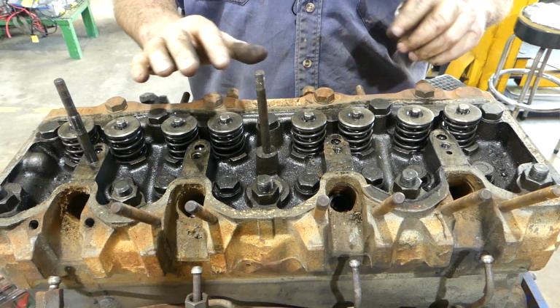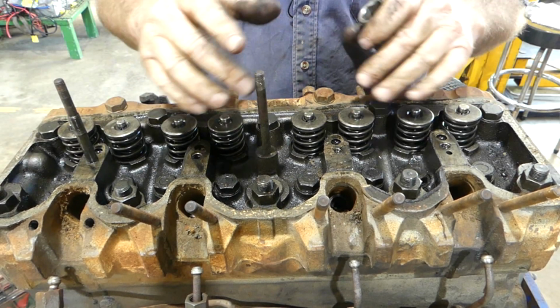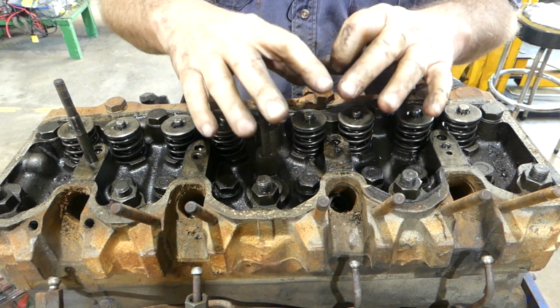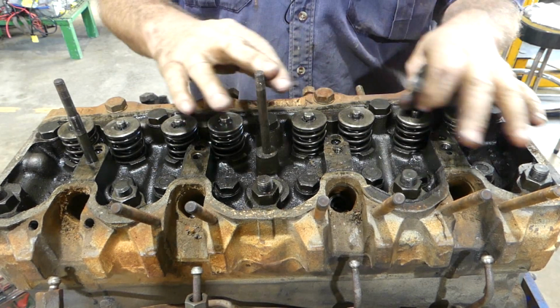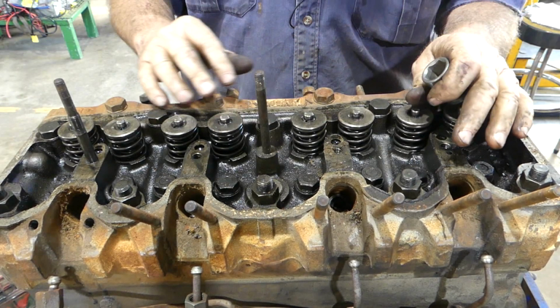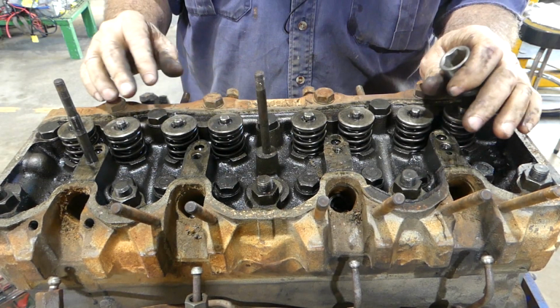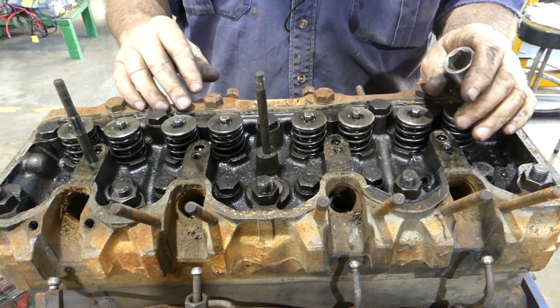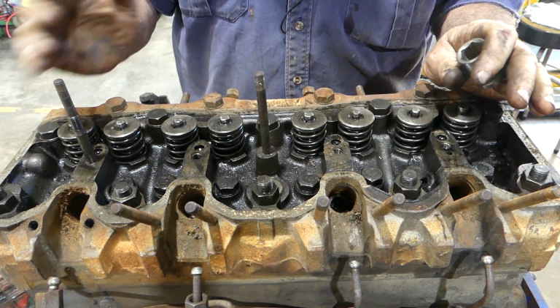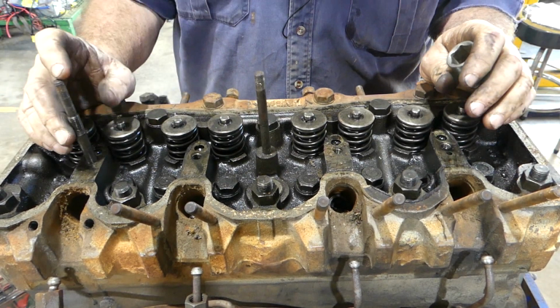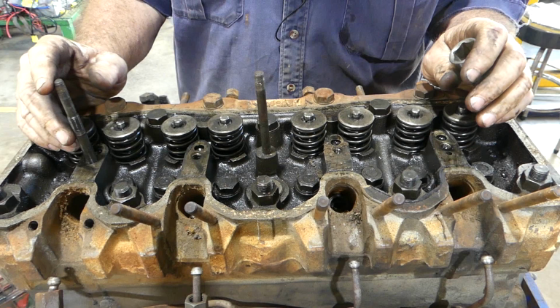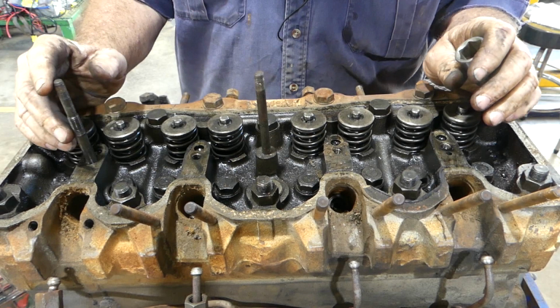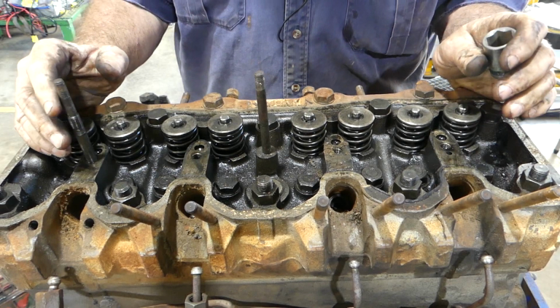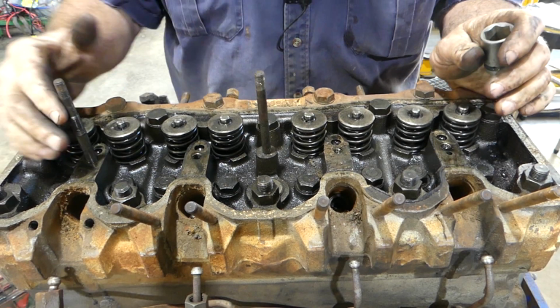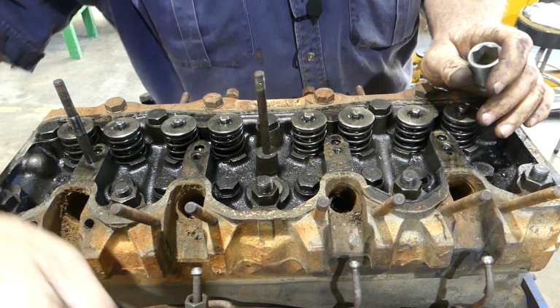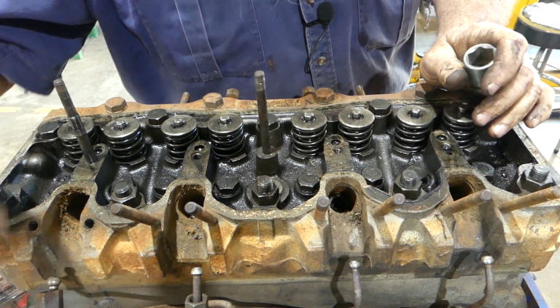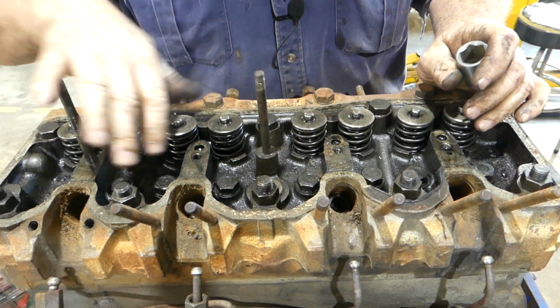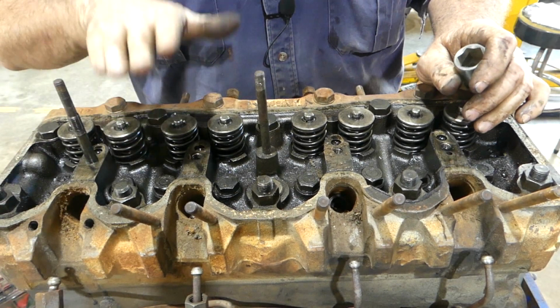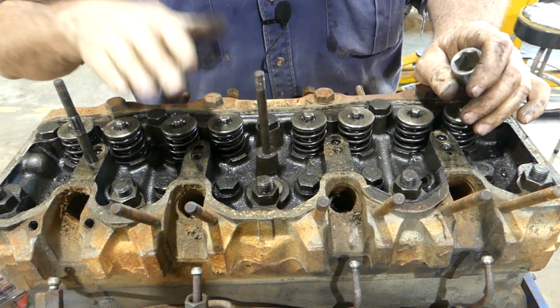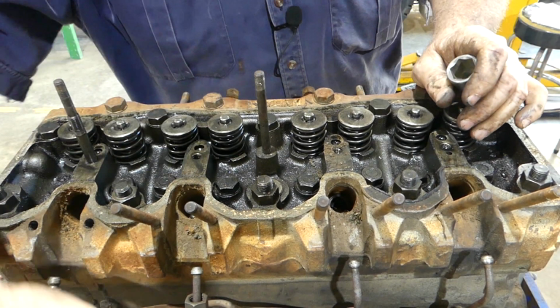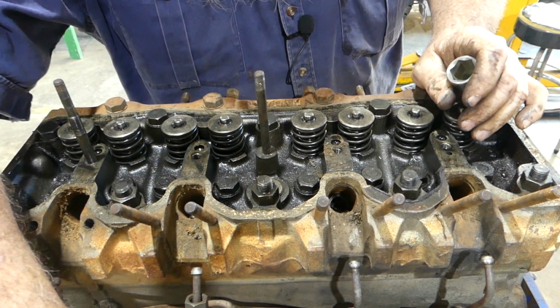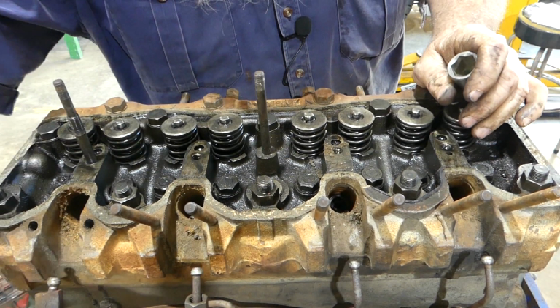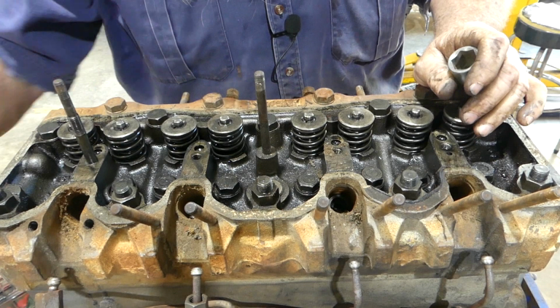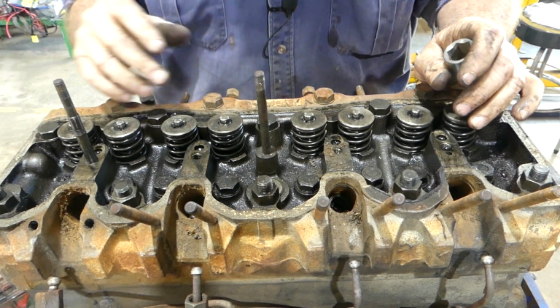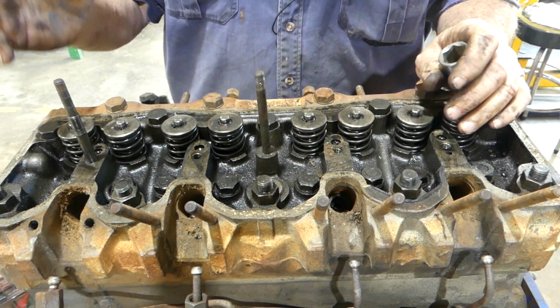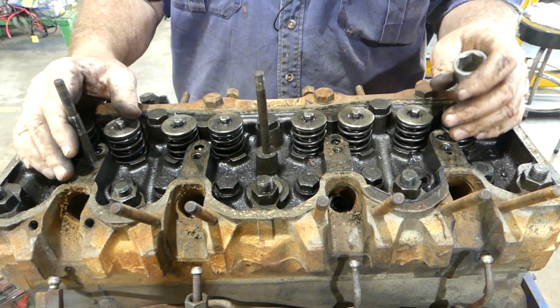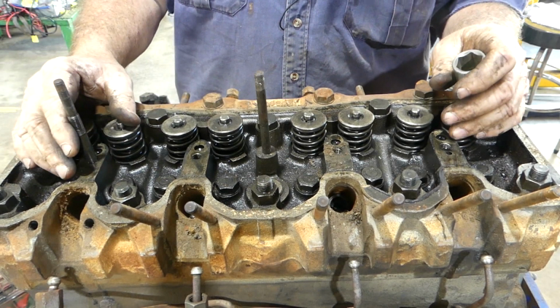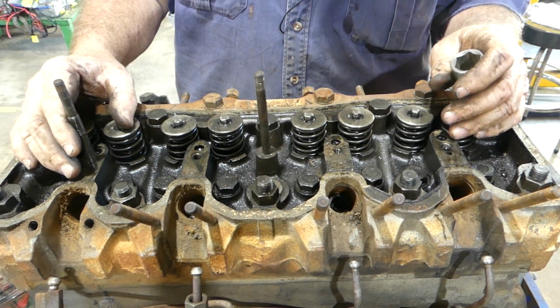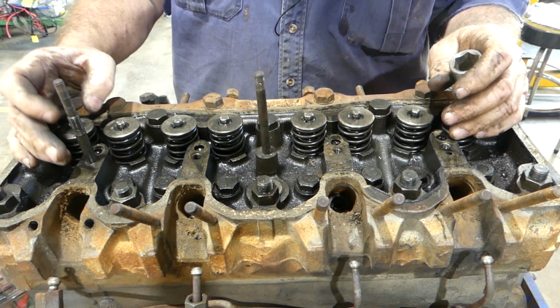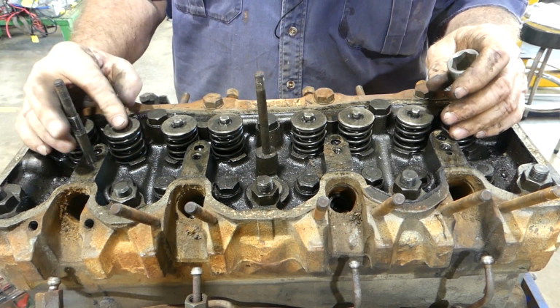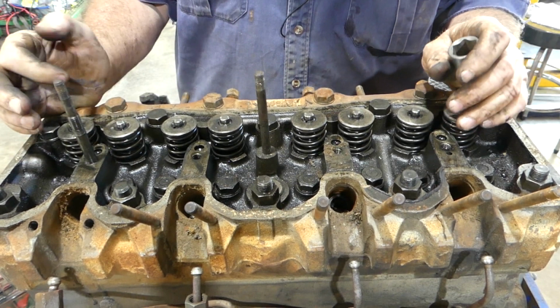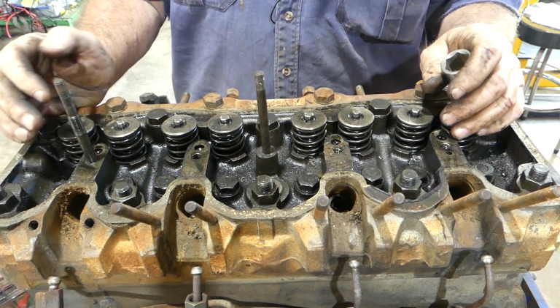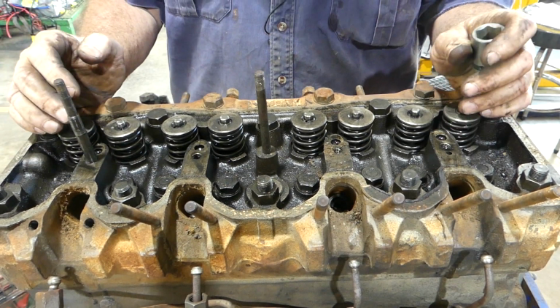I've got the camera sitting in the top here and we're just going to pop the head off. The main reason I want to play around with the top dead center and the injection pump timing and just show you how some of that works as we go. We're probably going the long way but that's all right.